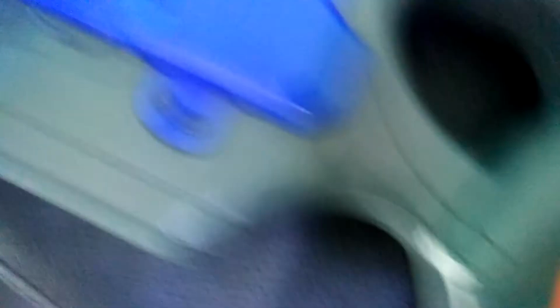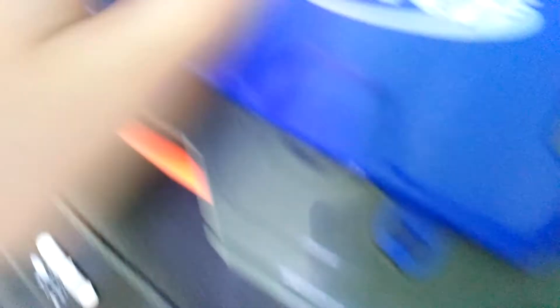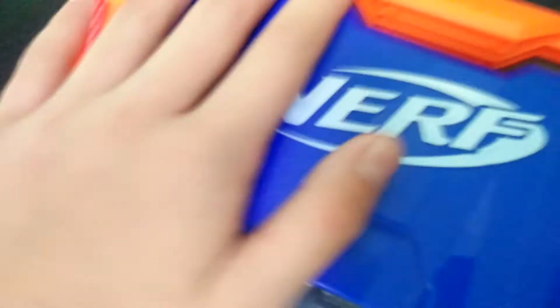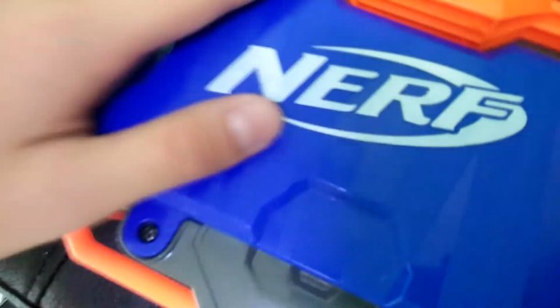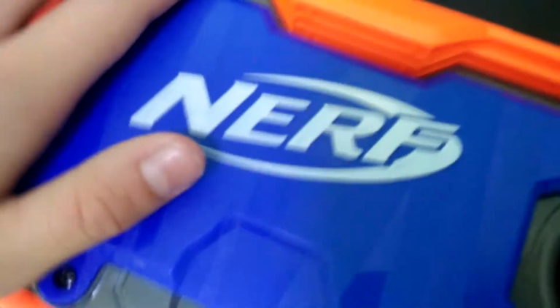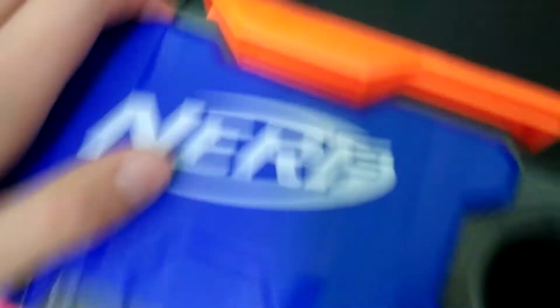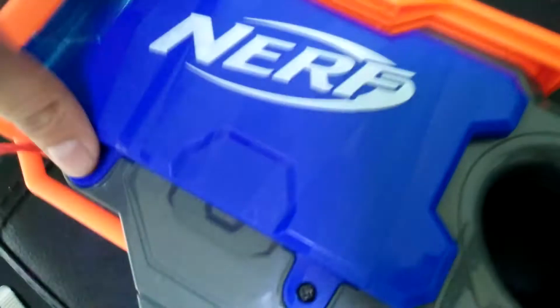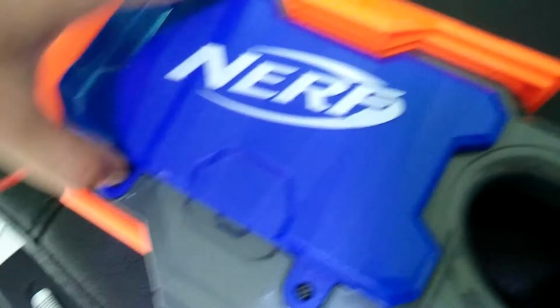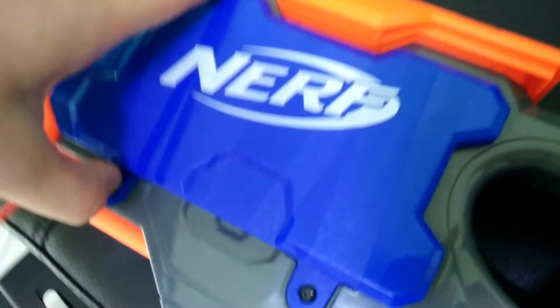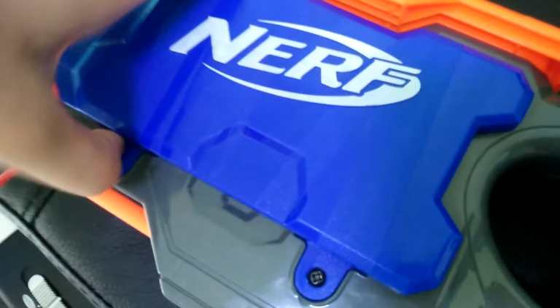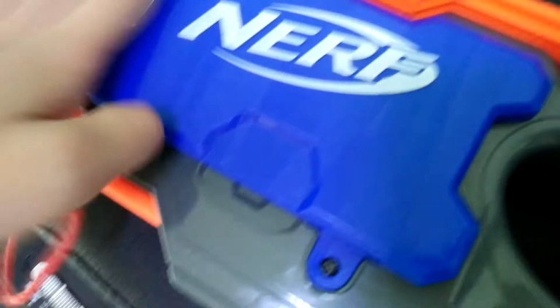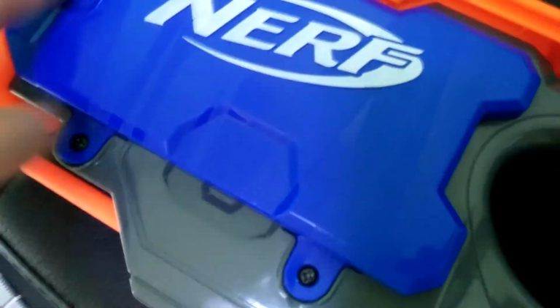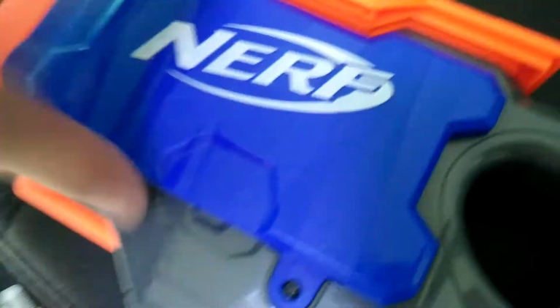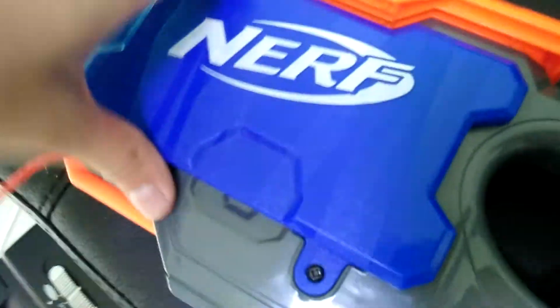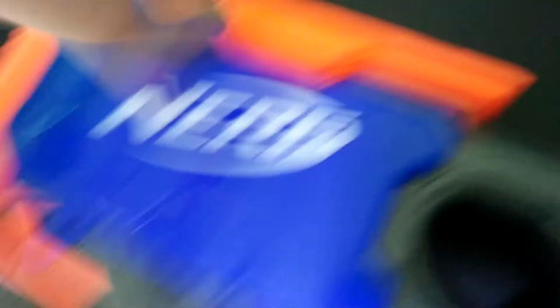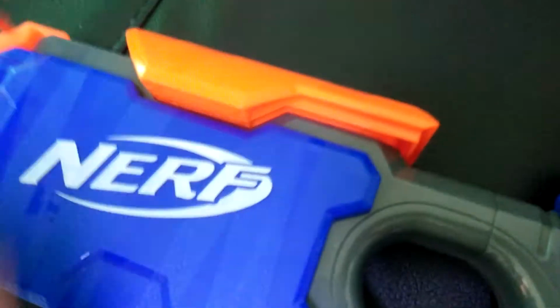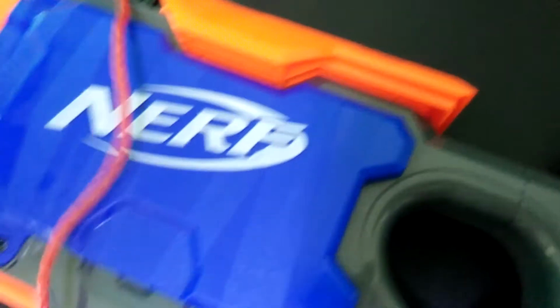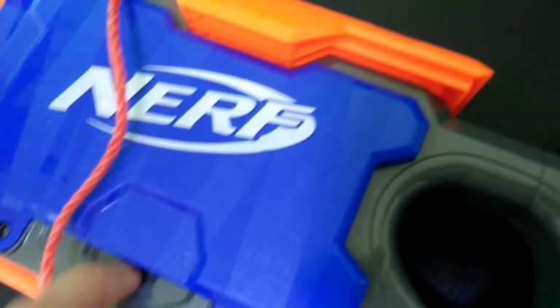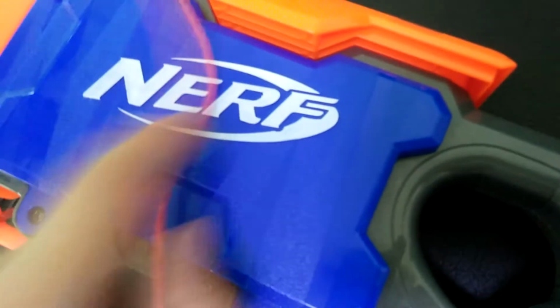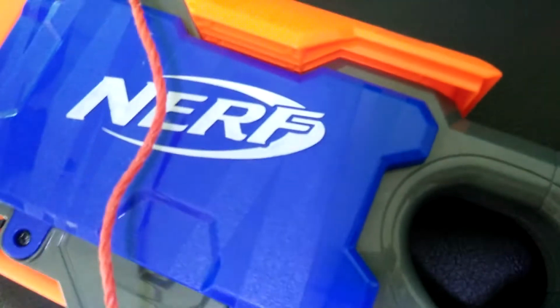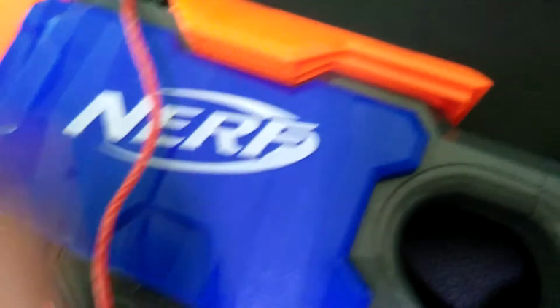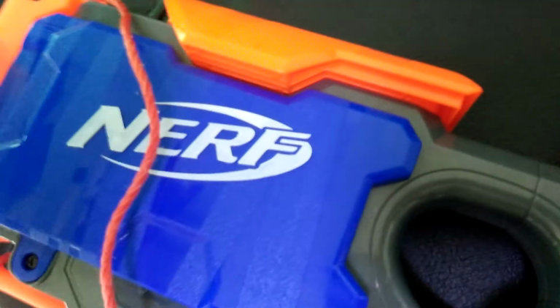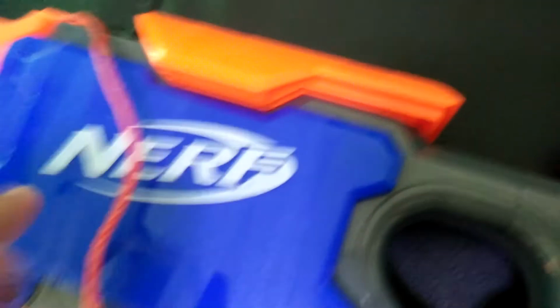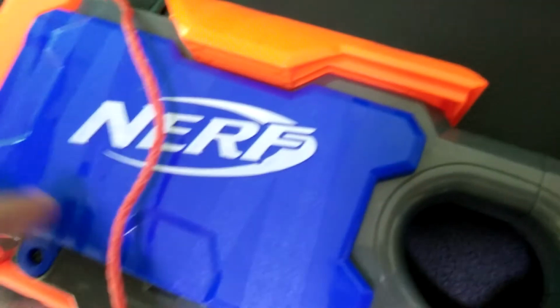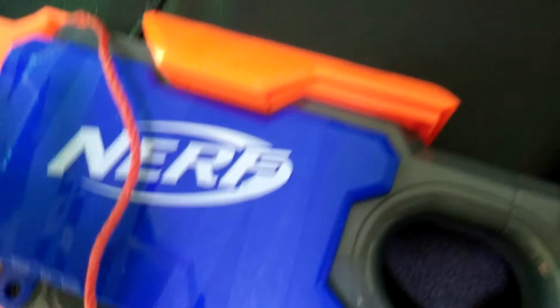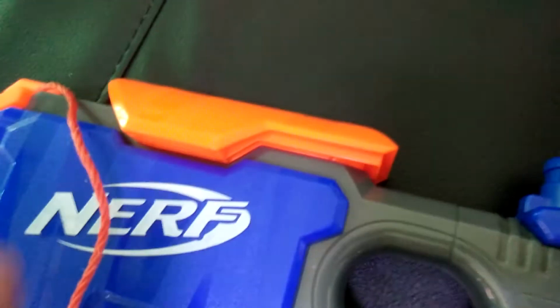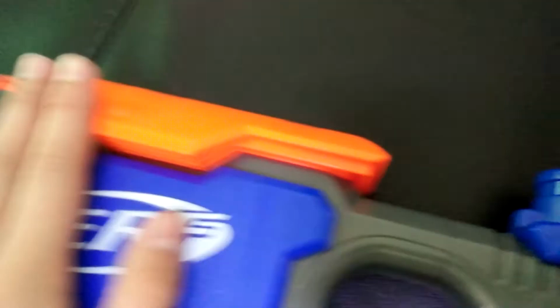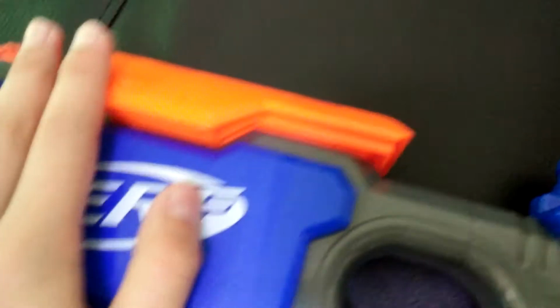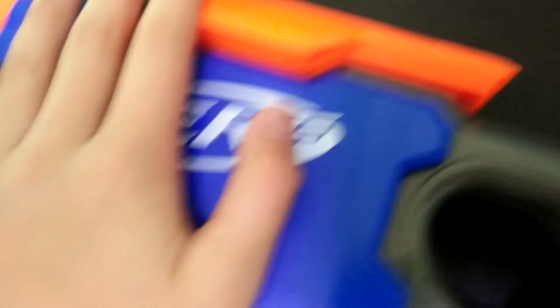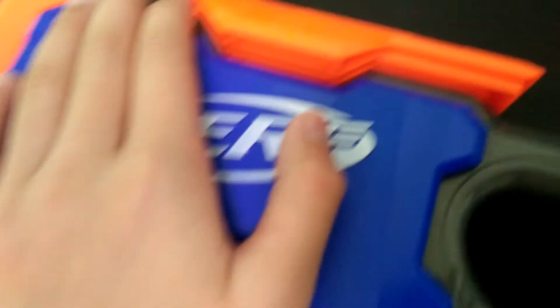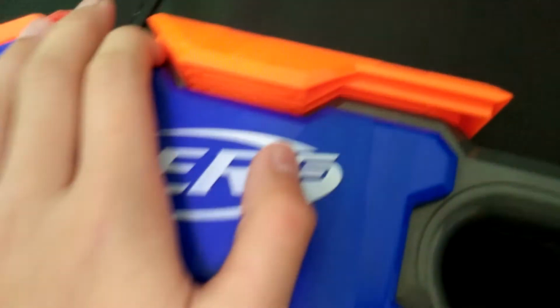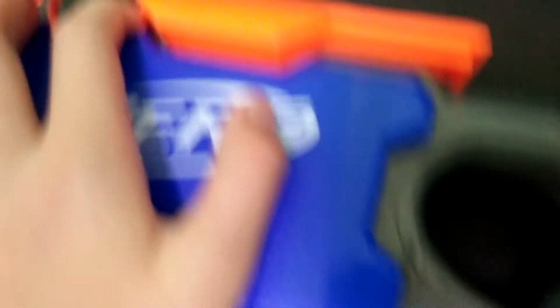Over here is the area where you take out and put in the batteries. This thing only holds D-style batteries.